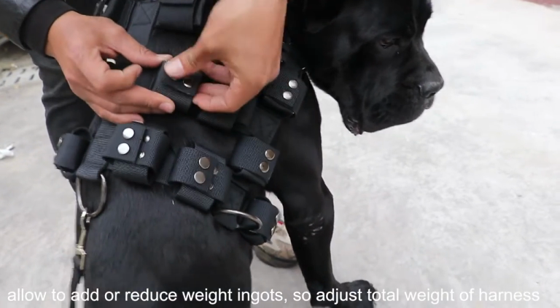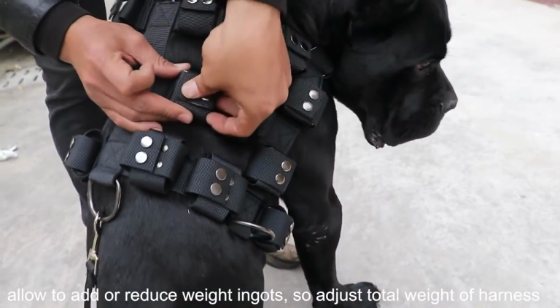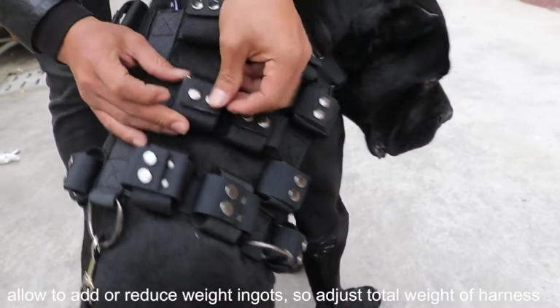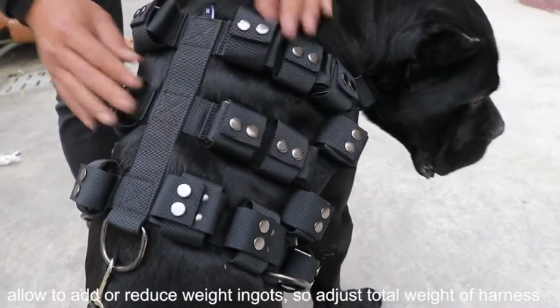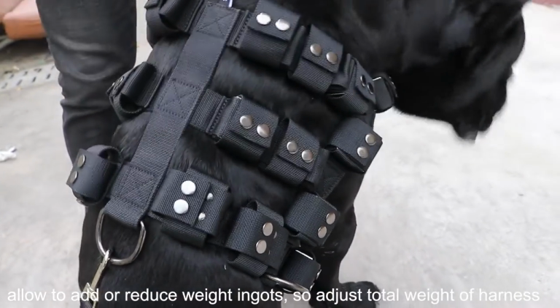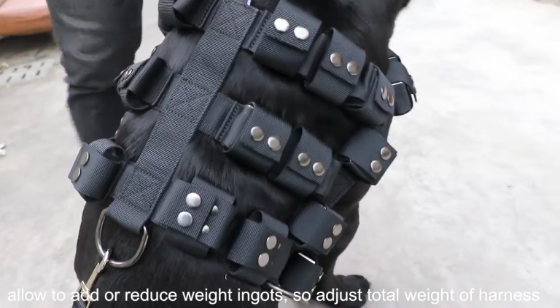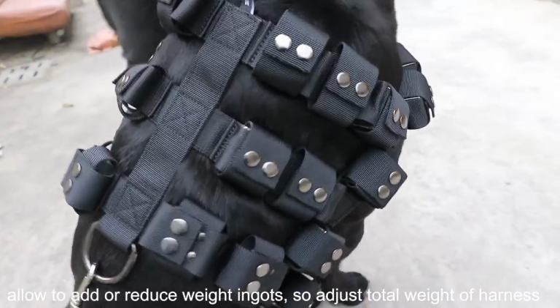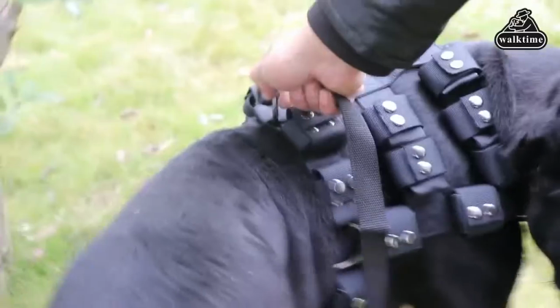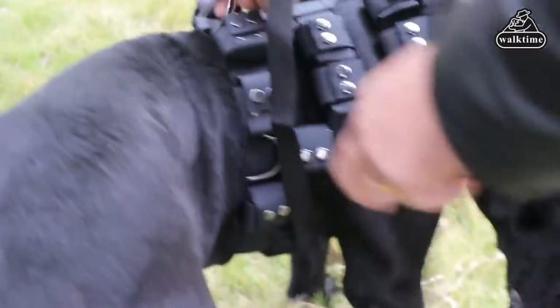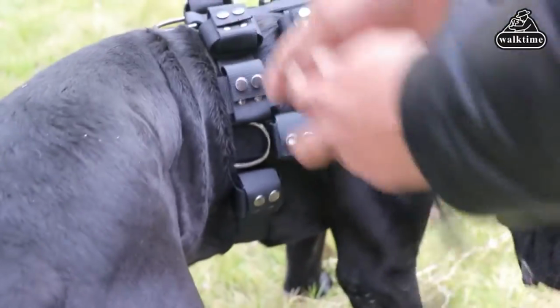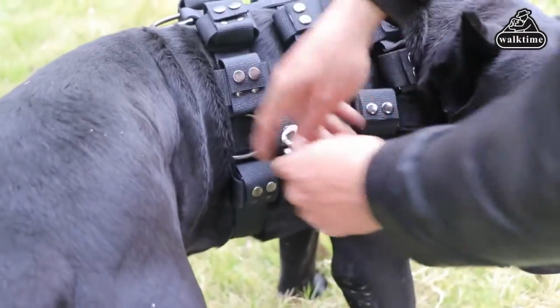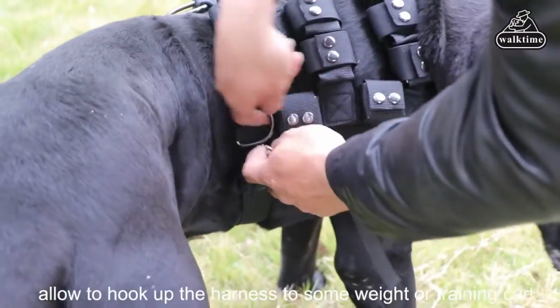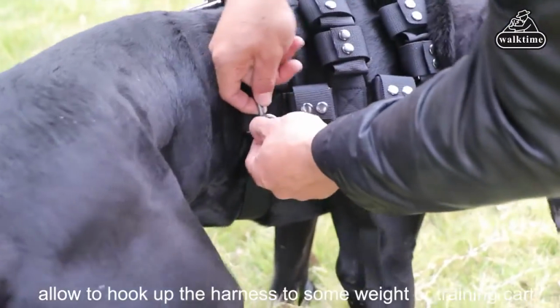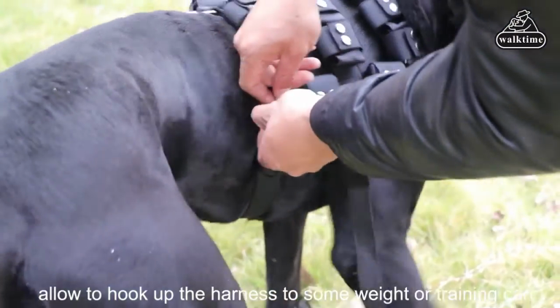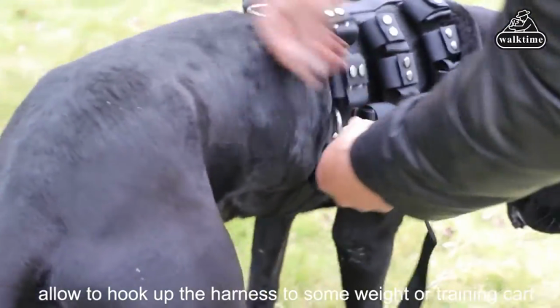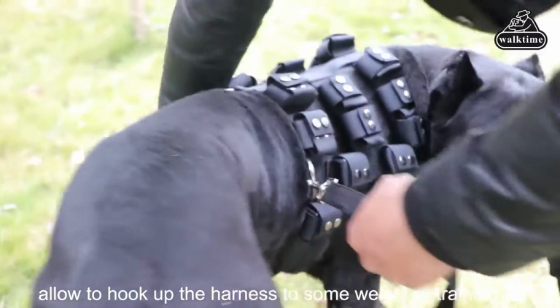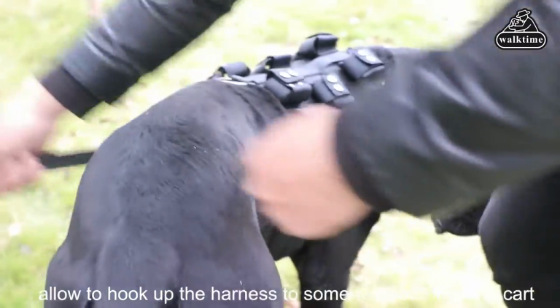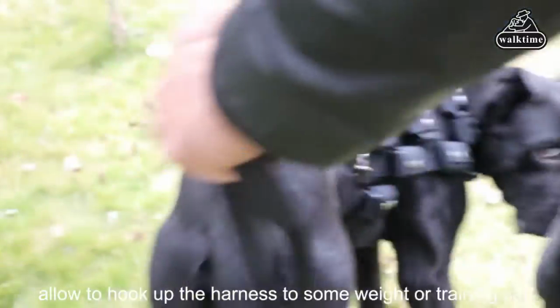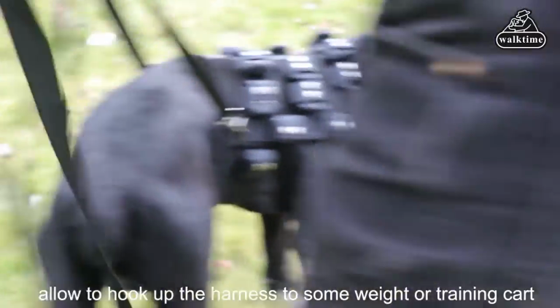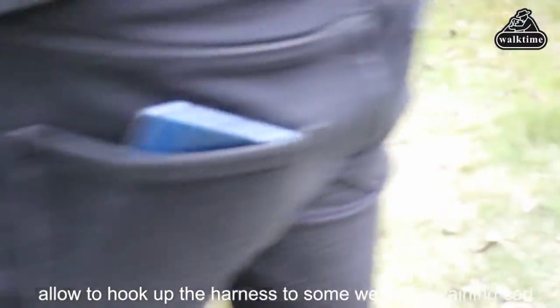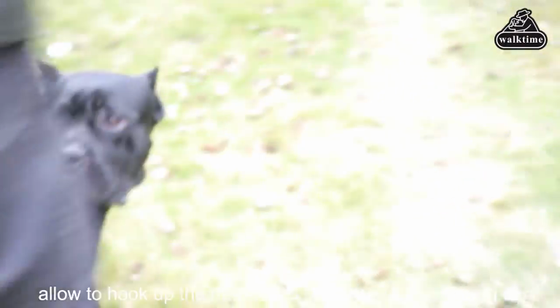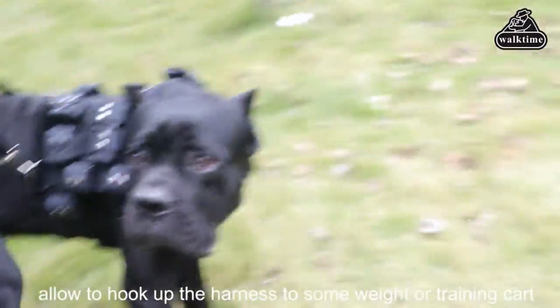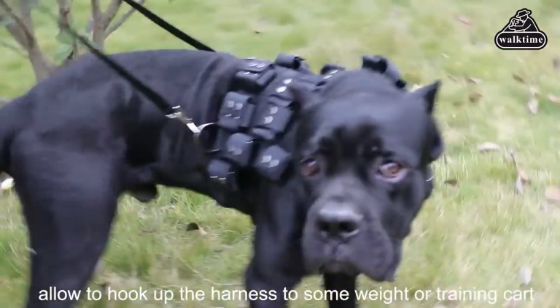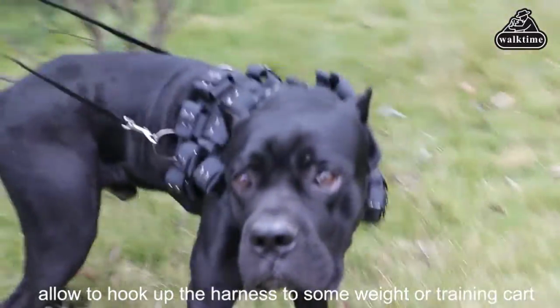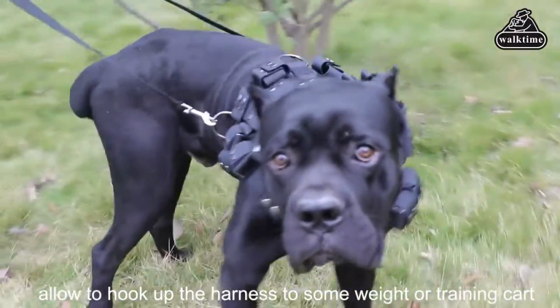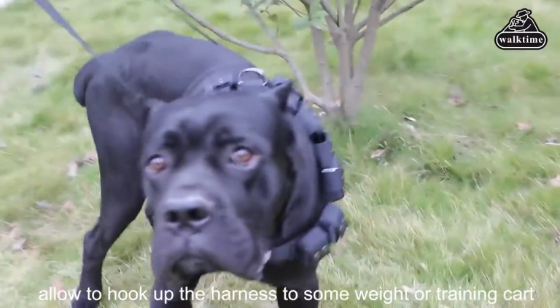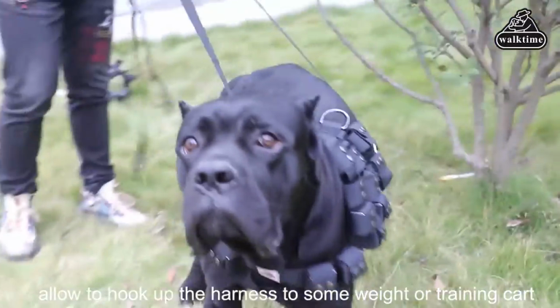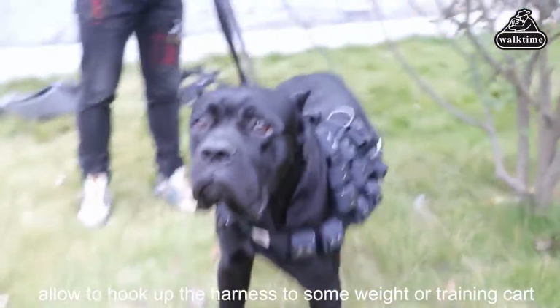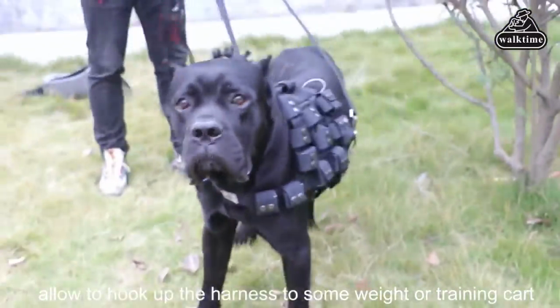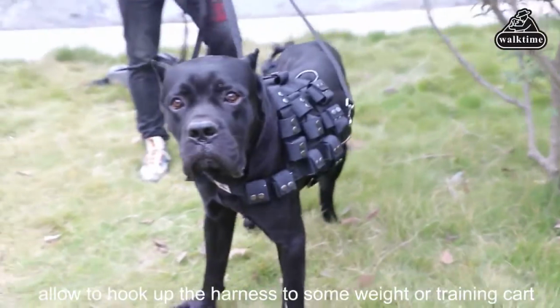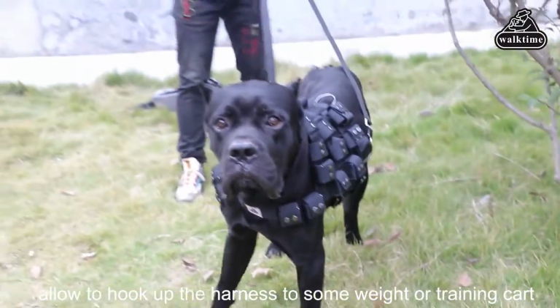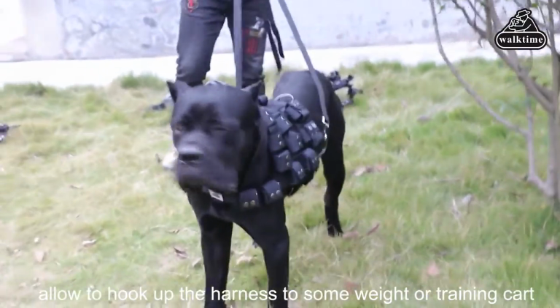Walk Time Weighted Vest can burn excess energy in an aggressive dog and calm her down quickly, while shedding unhealthy pounds. It also helps to reduce anxiety and promote a healthy cardiovascular system.